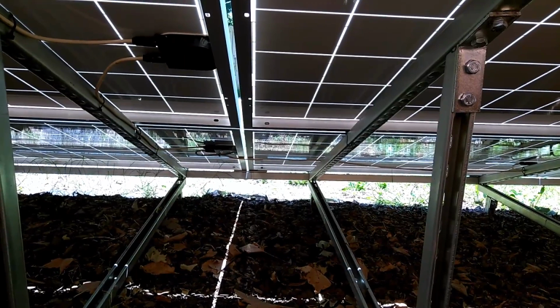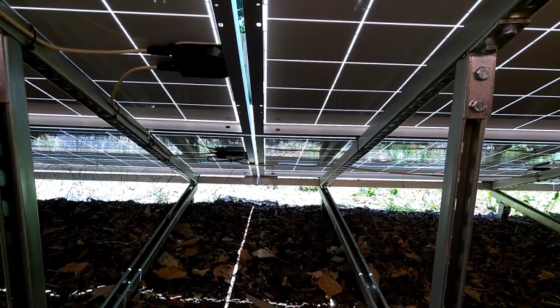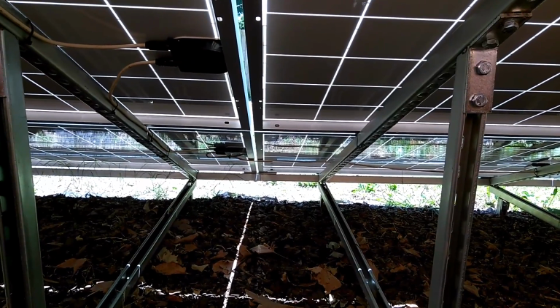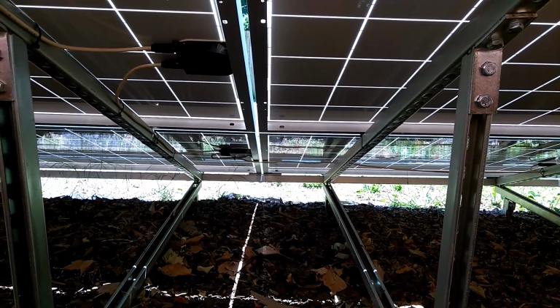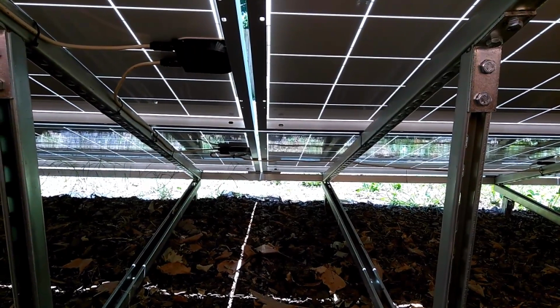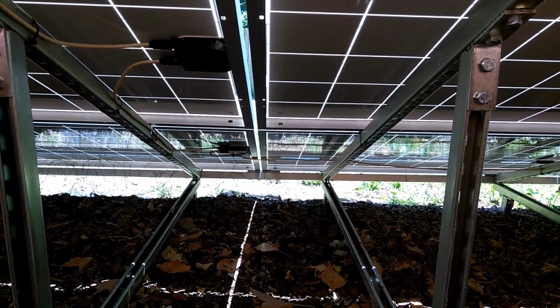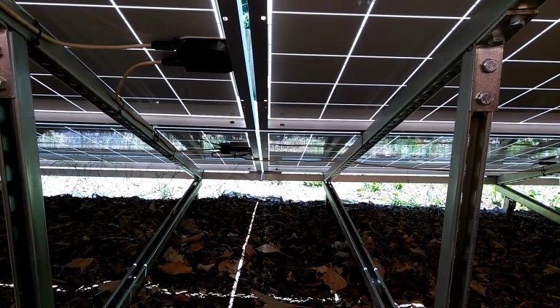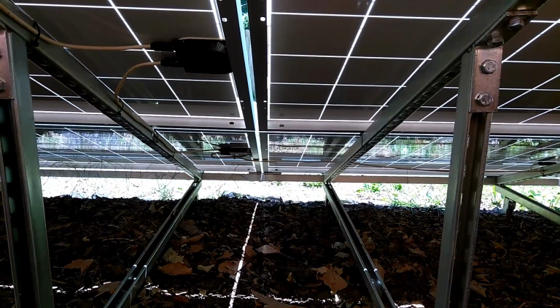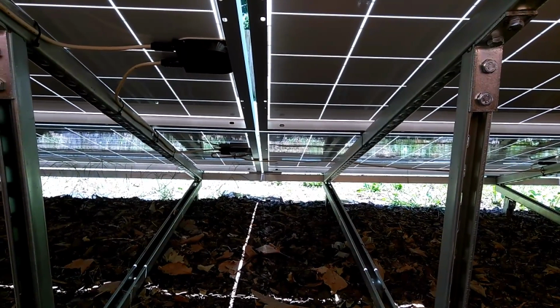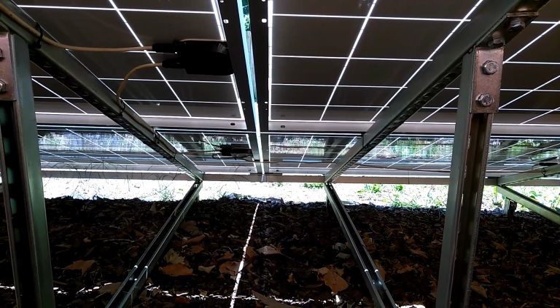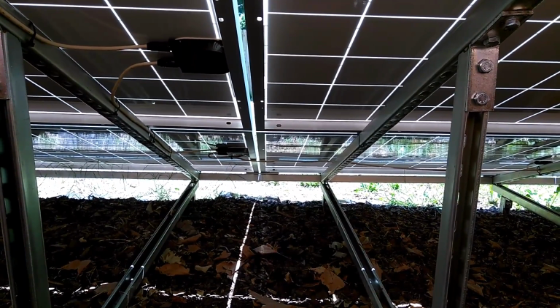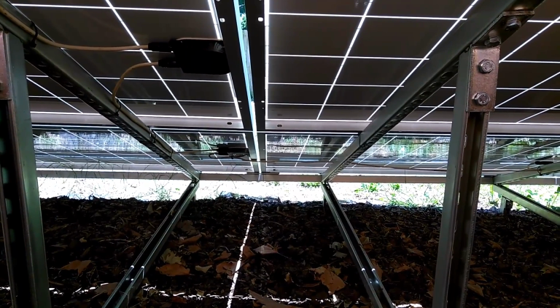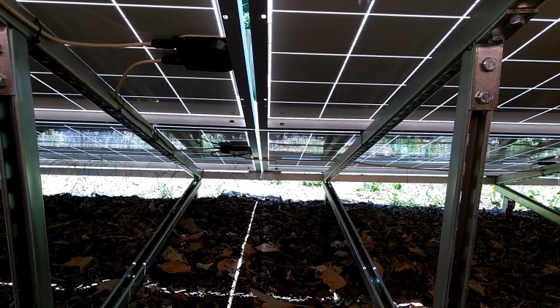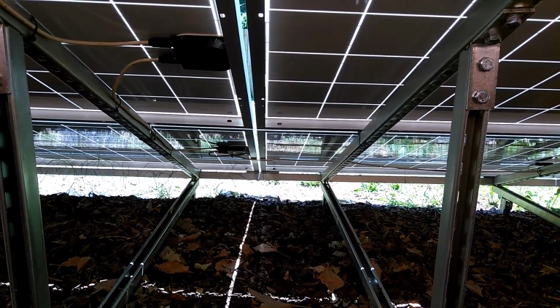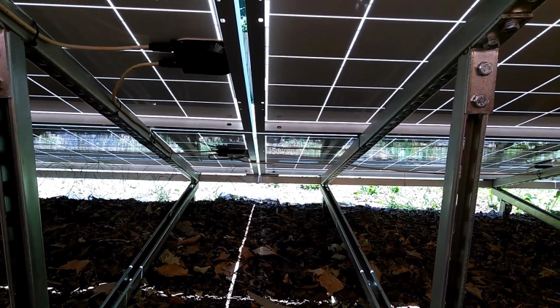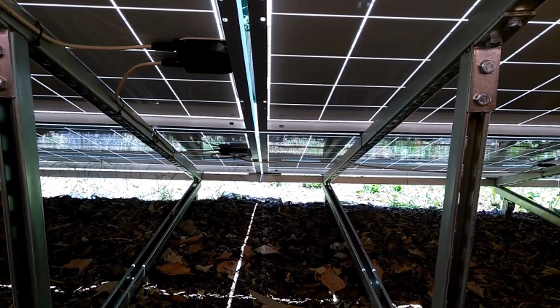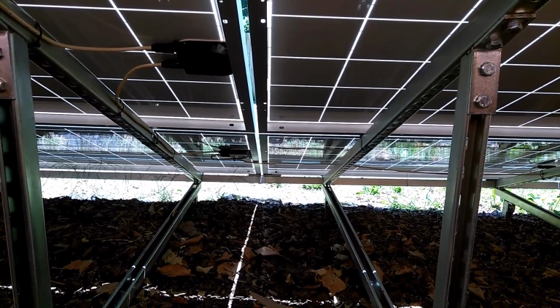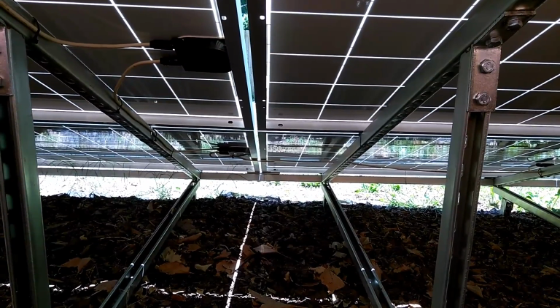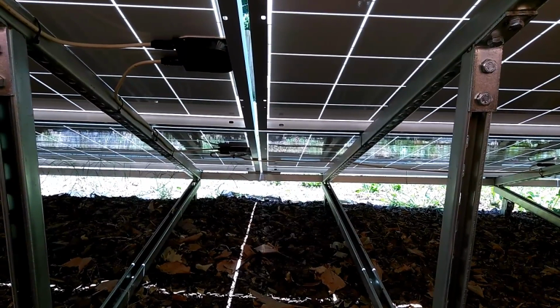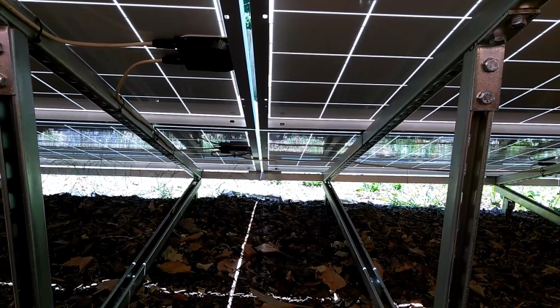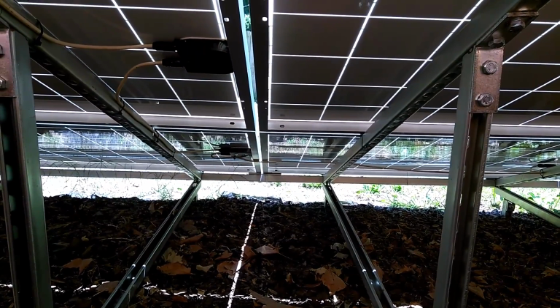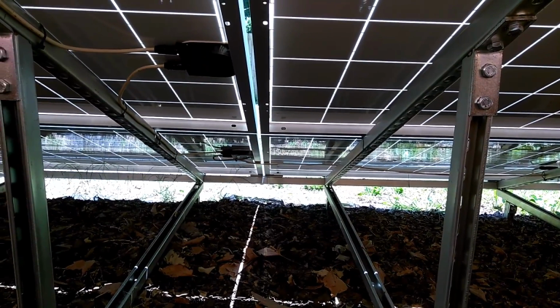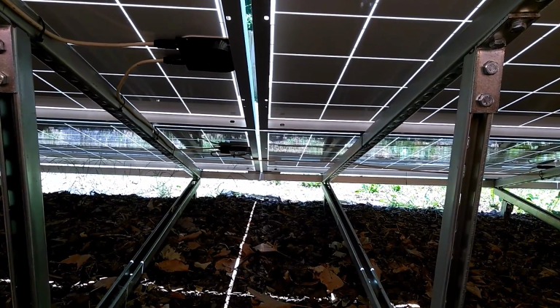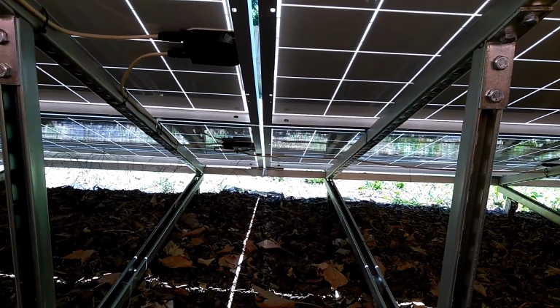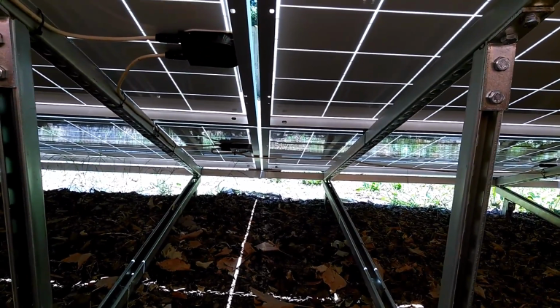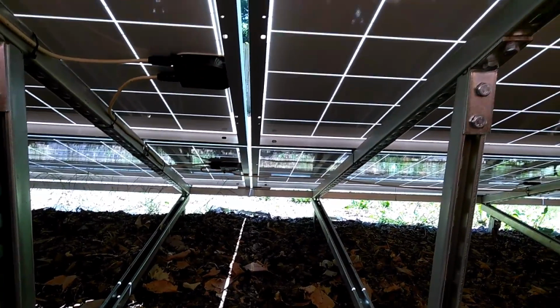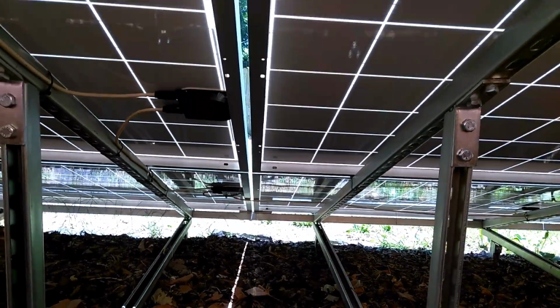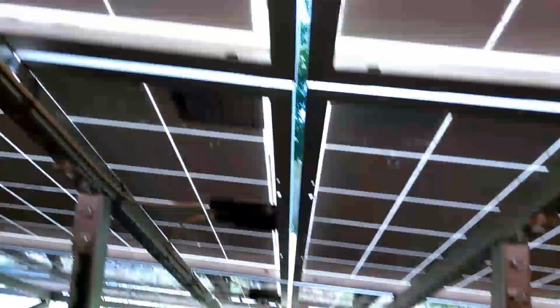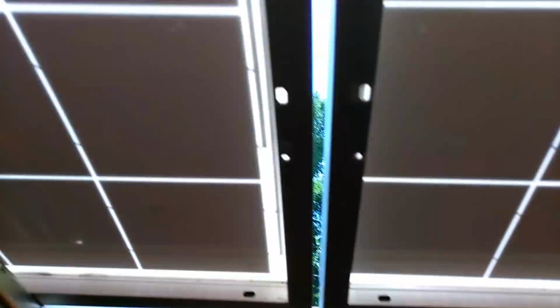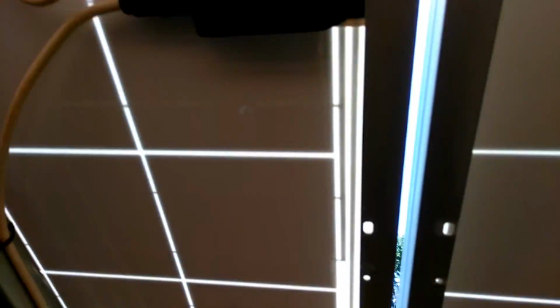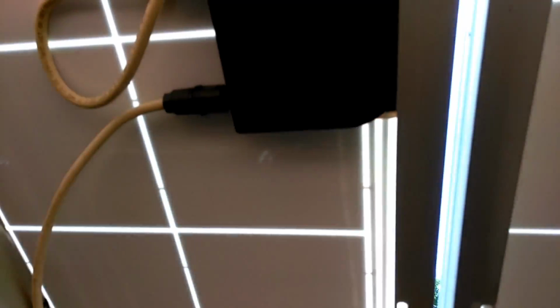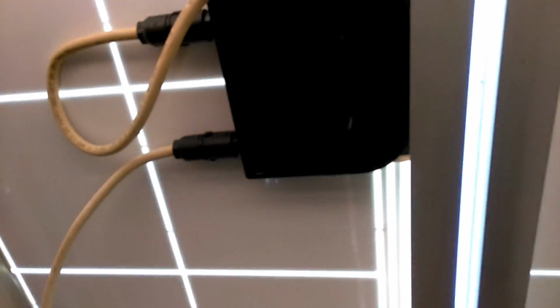Okay YouTube, this is a quick video of the back side of my solar panels. And we'll start off right here.